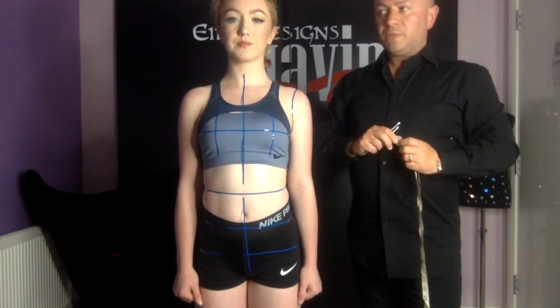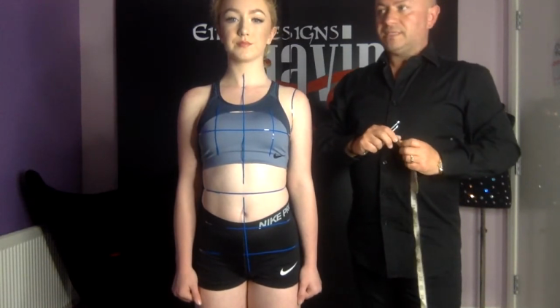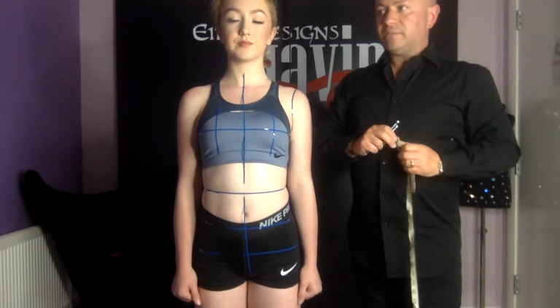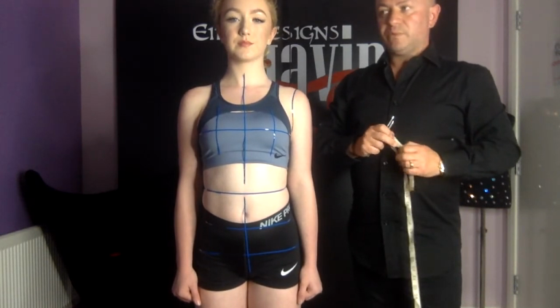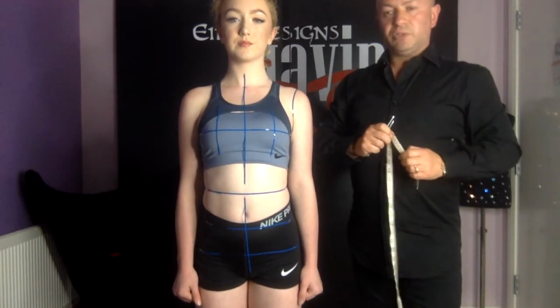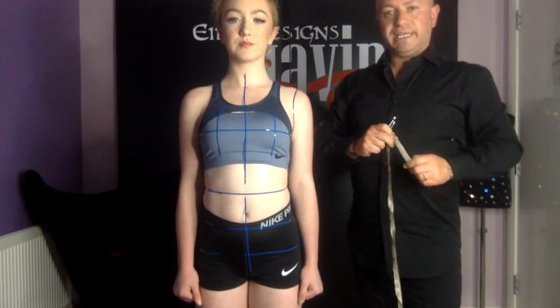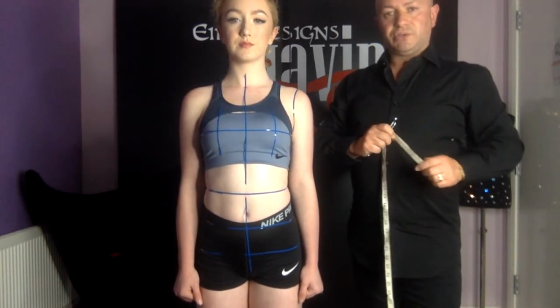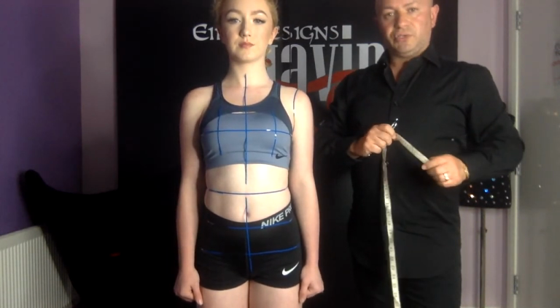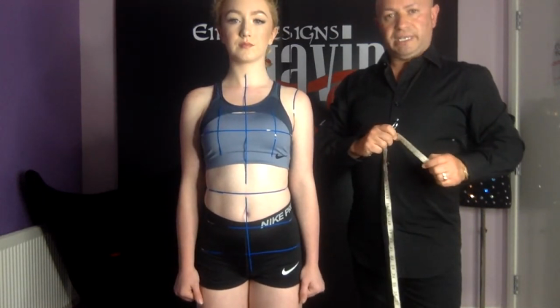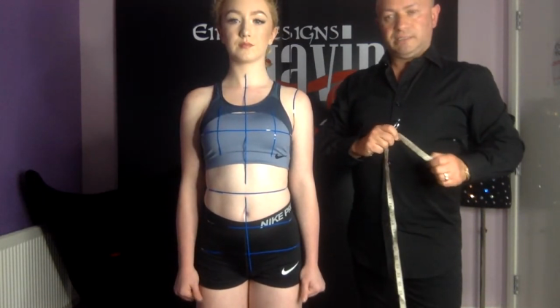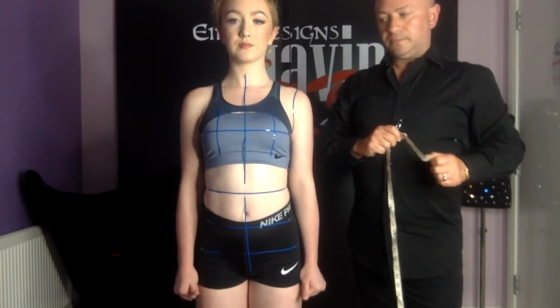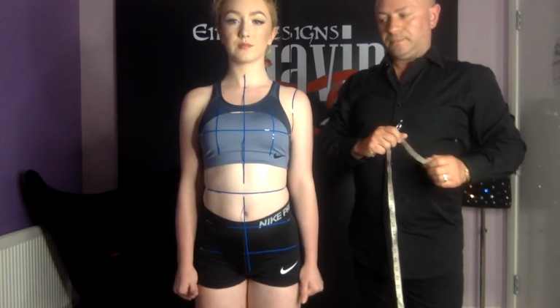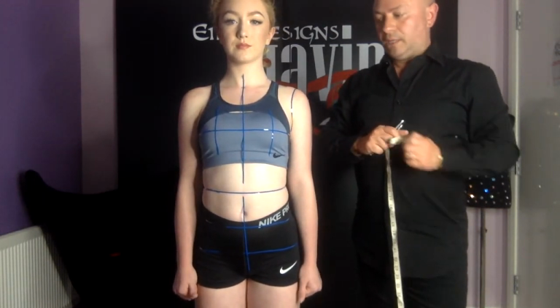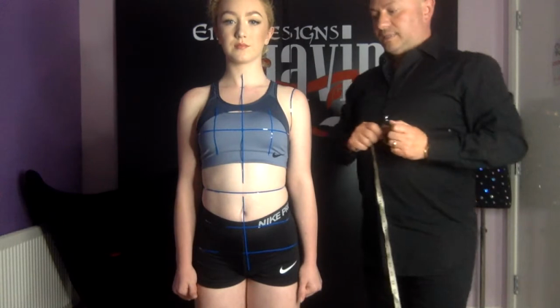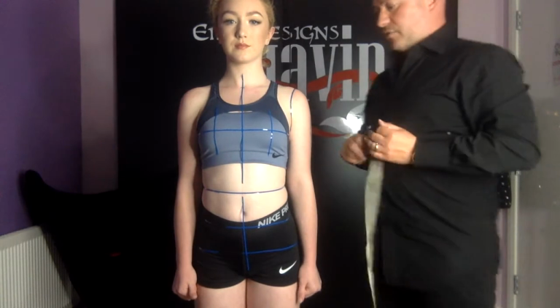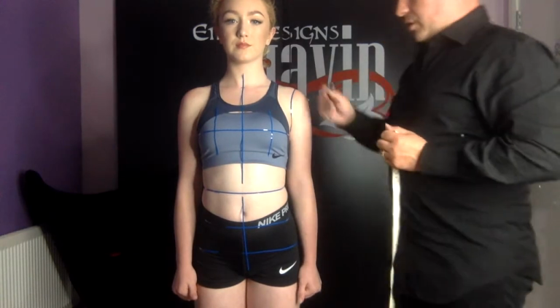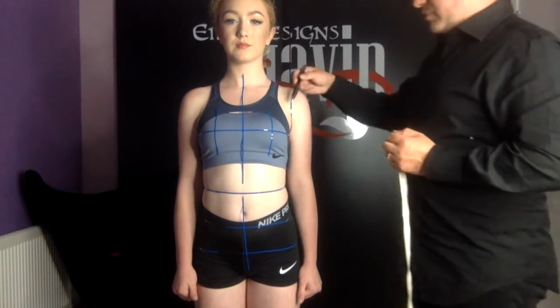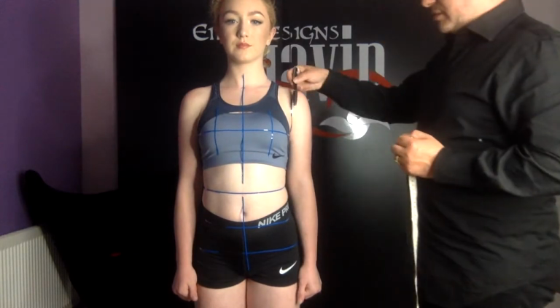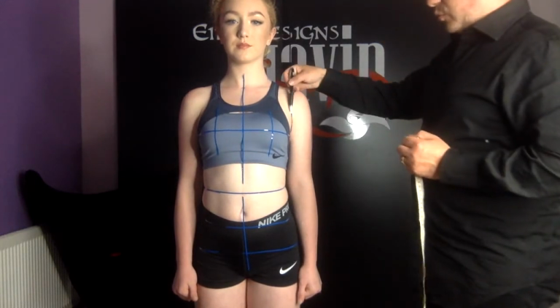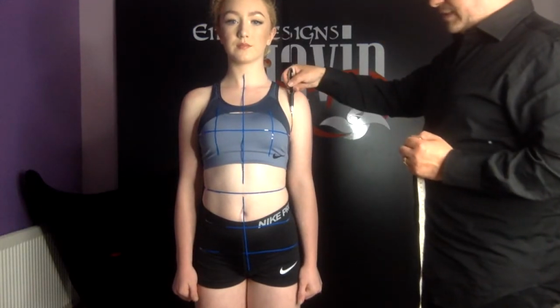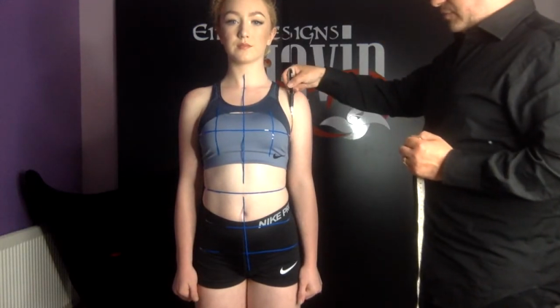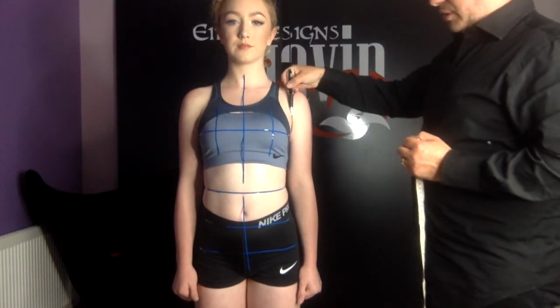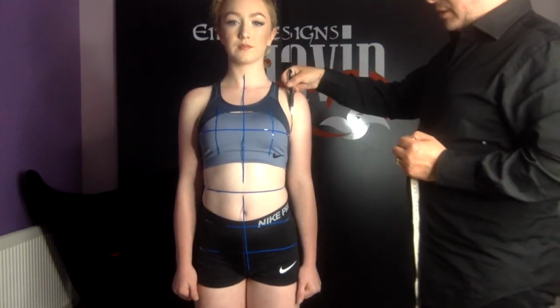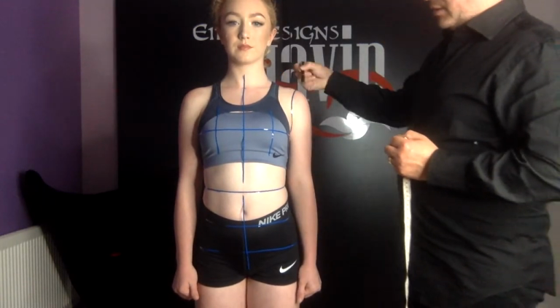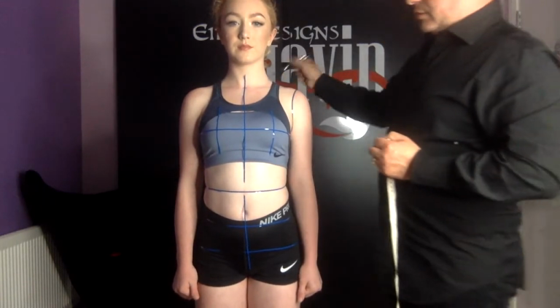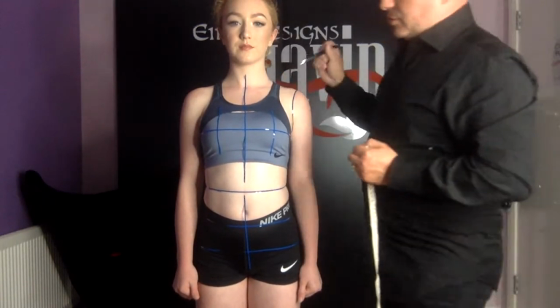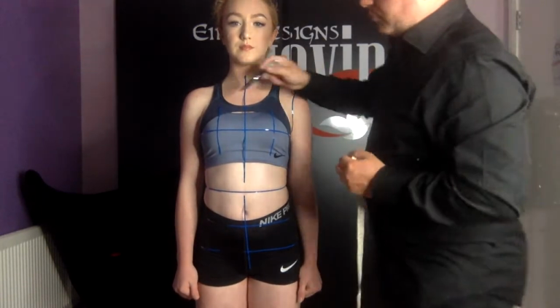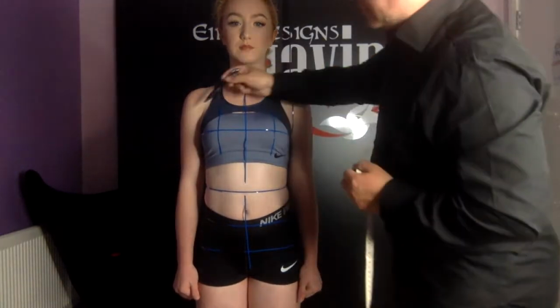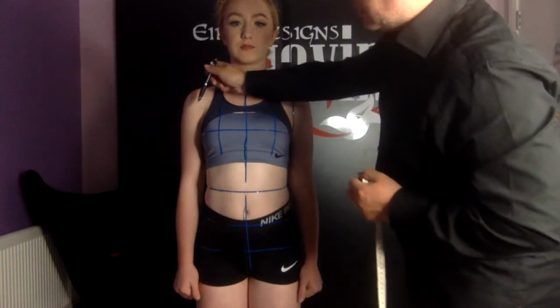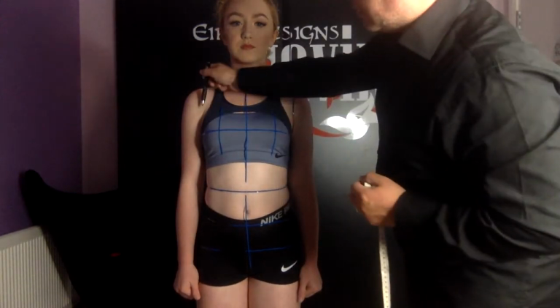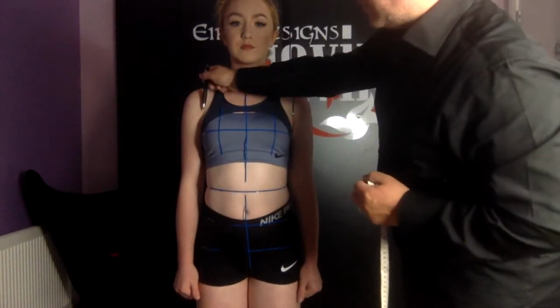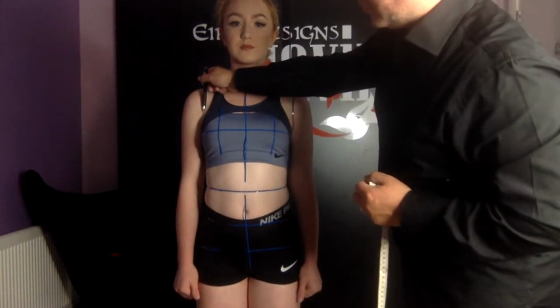The second measurement we're going to take is the cross chest. This is from the arm crease at one side of the body to the arm crease at the other.